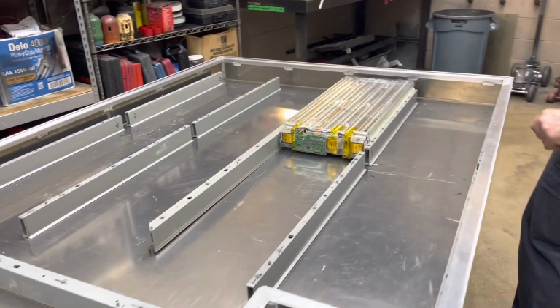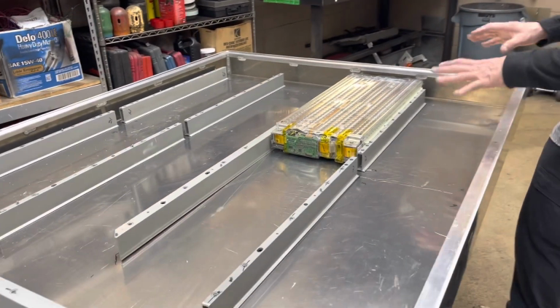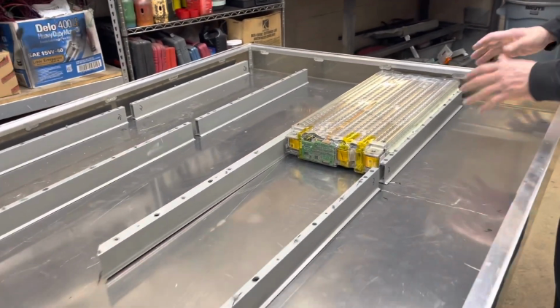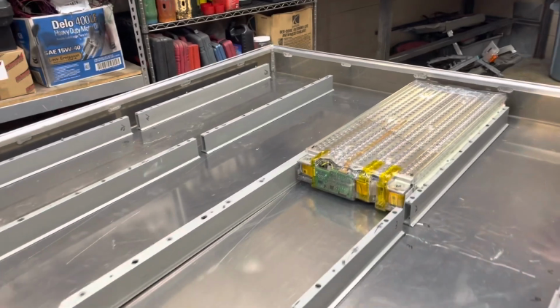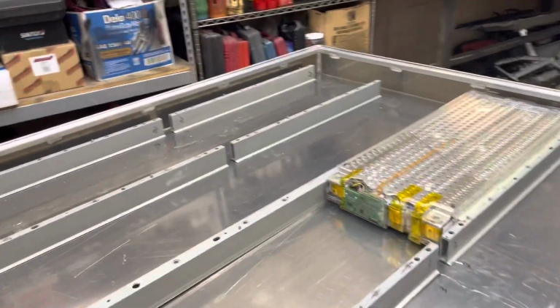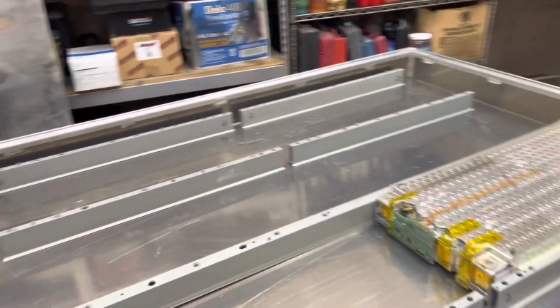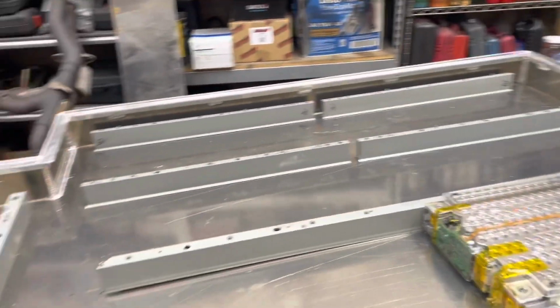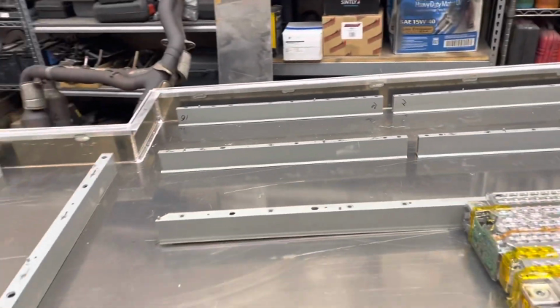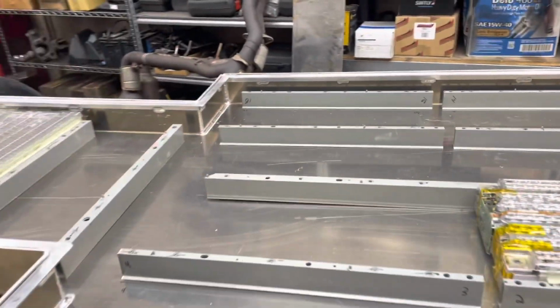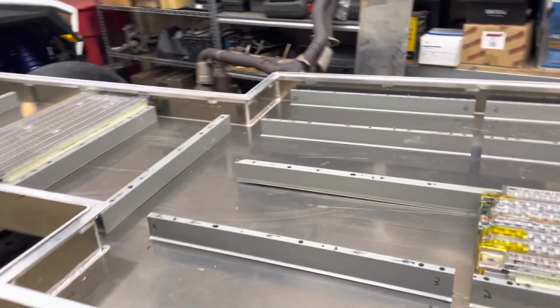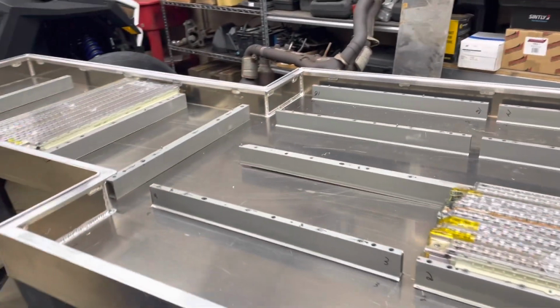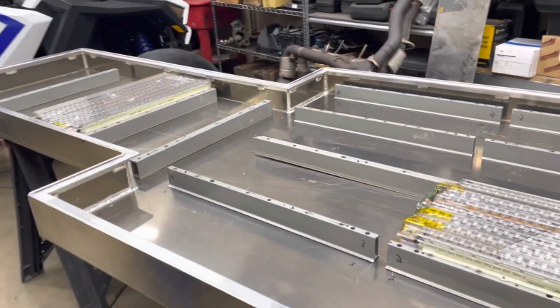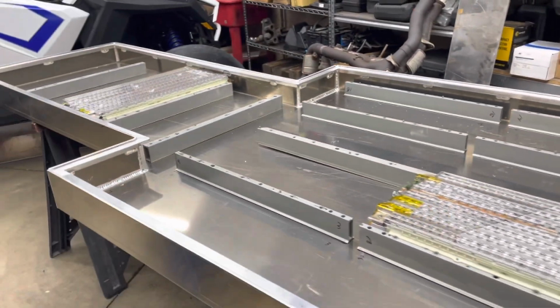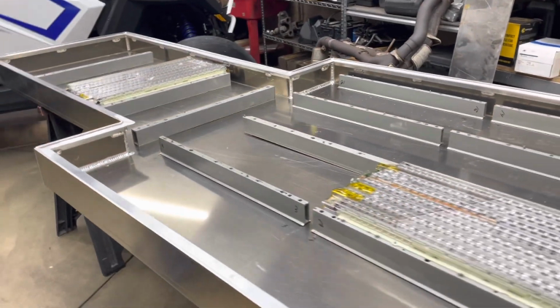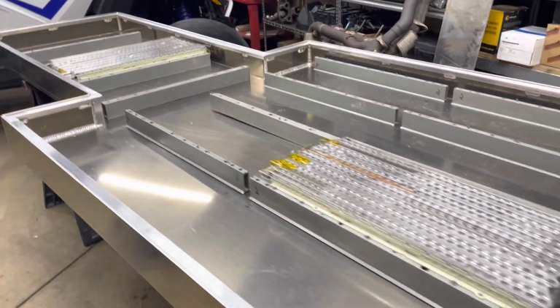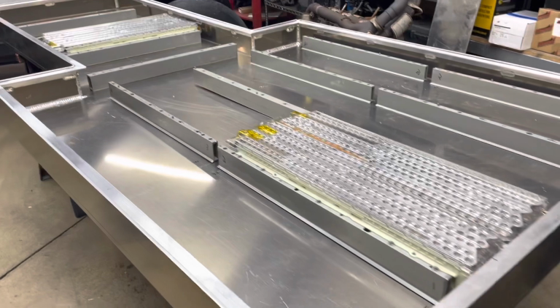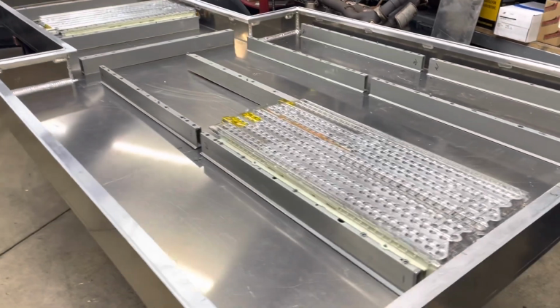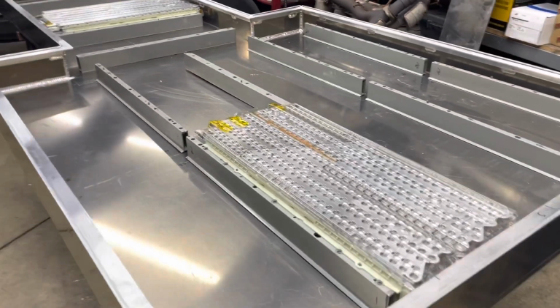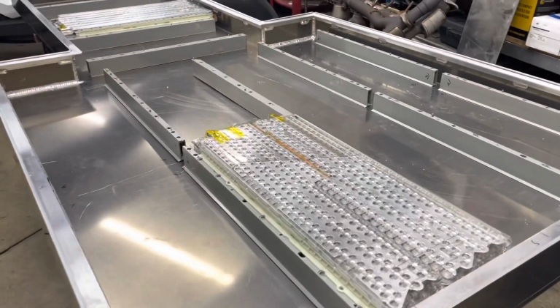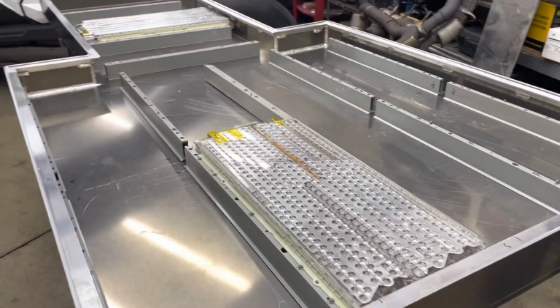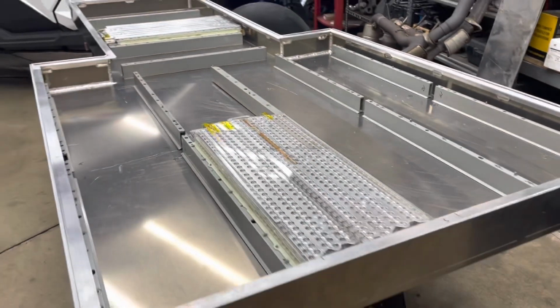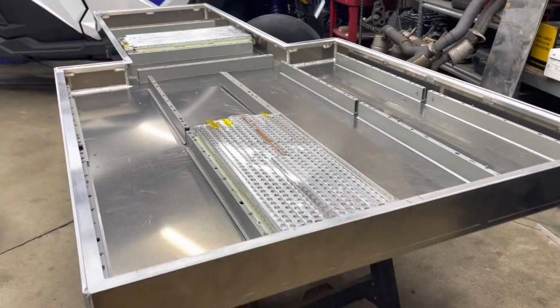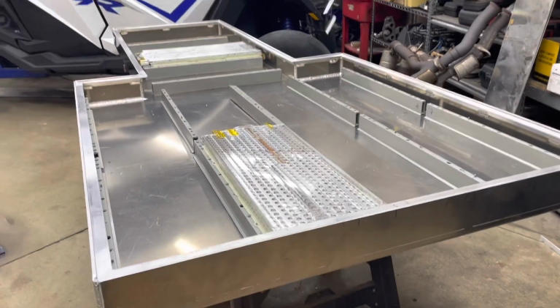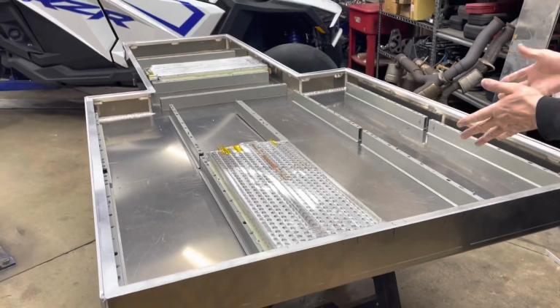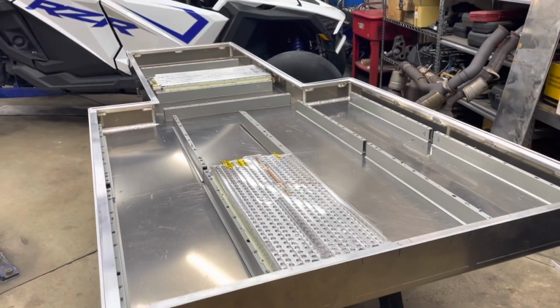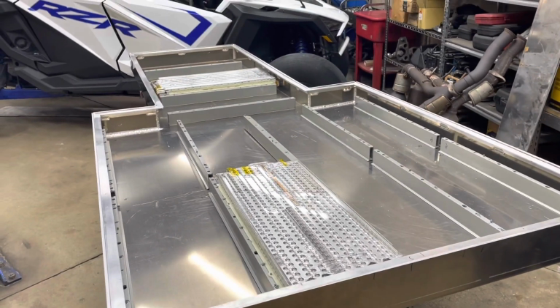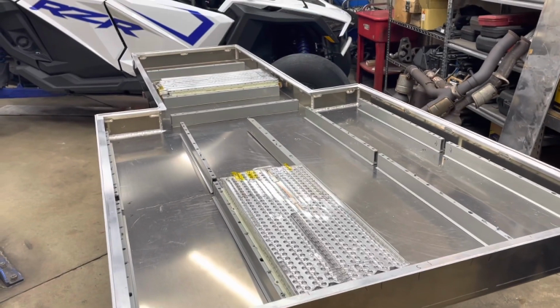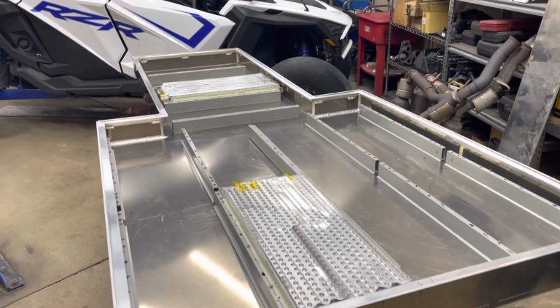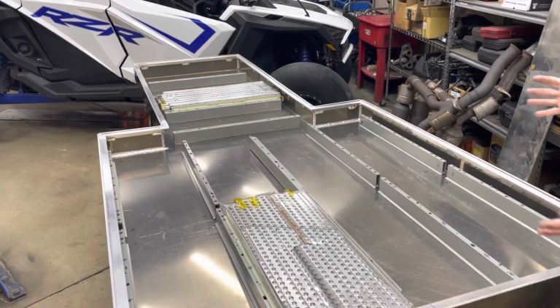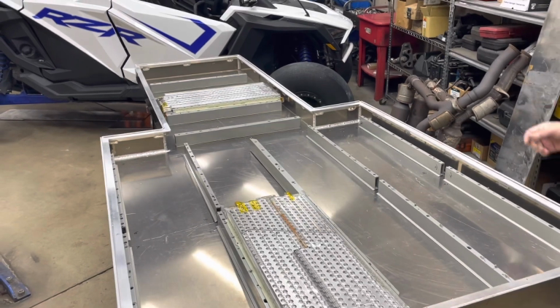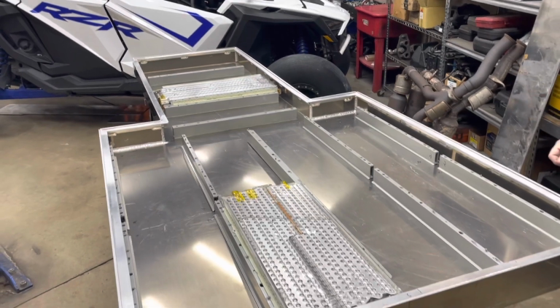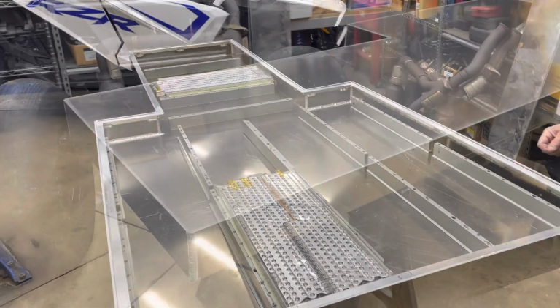When this is done, unfortunately, this is going to weigh about a thousand pounds, maybe just a little under. This is what it looks like at this point. There's going to be more to come. Thanks.